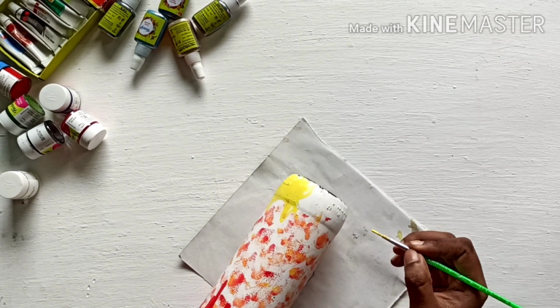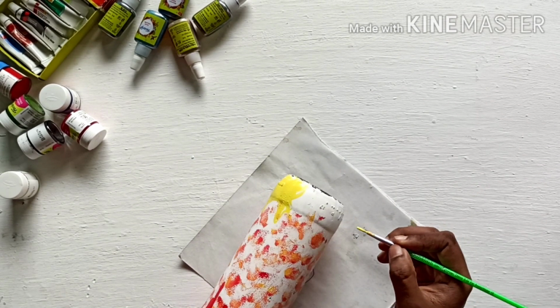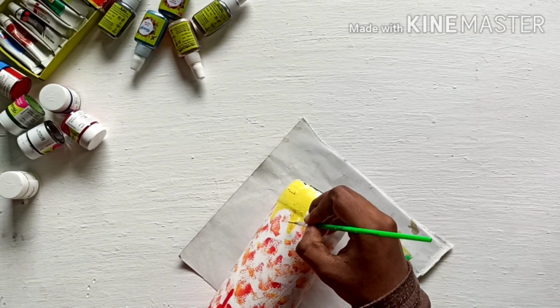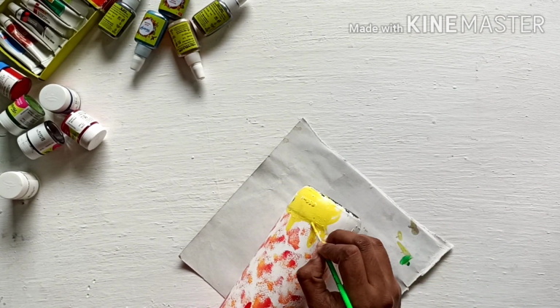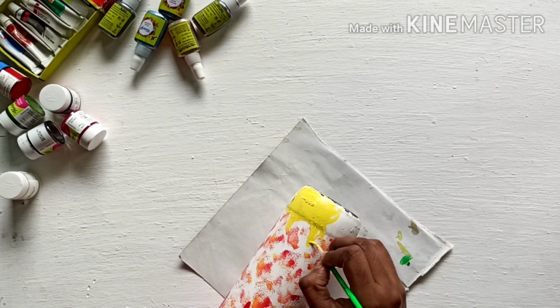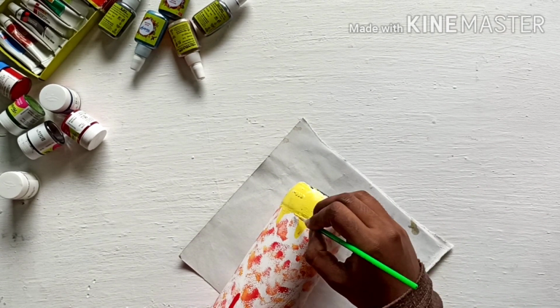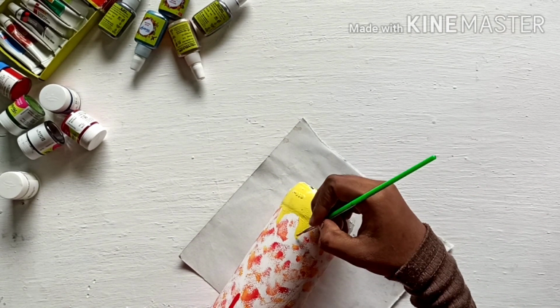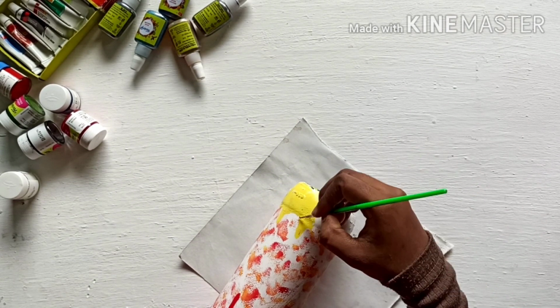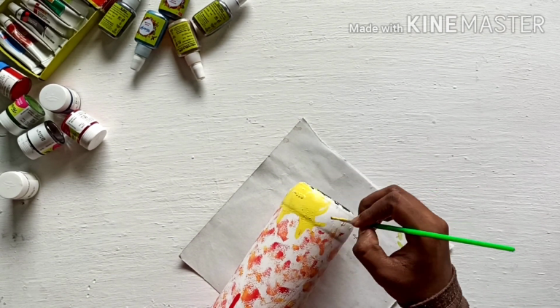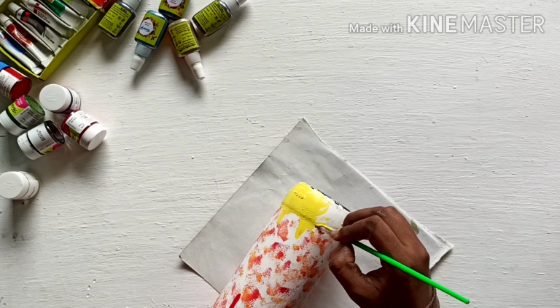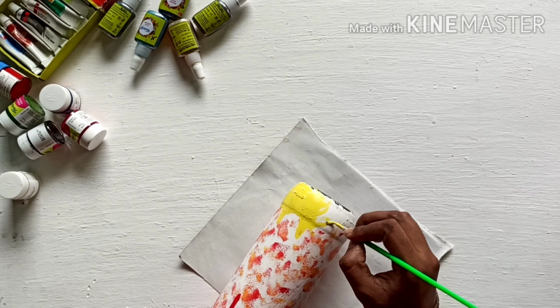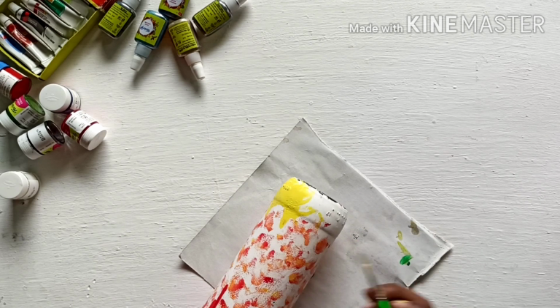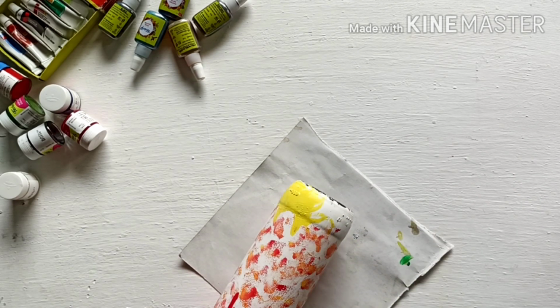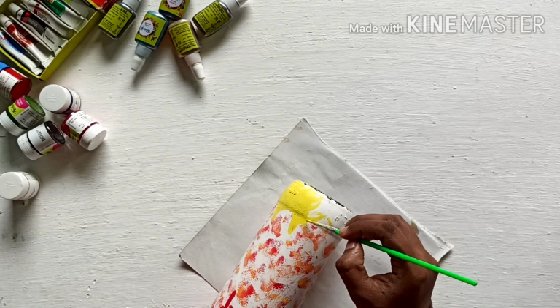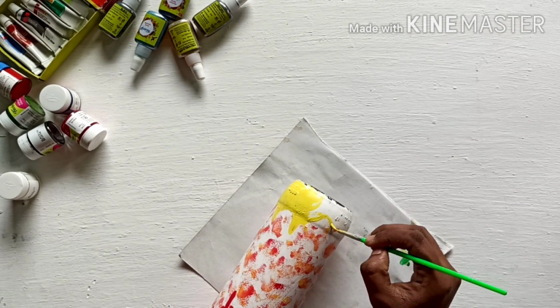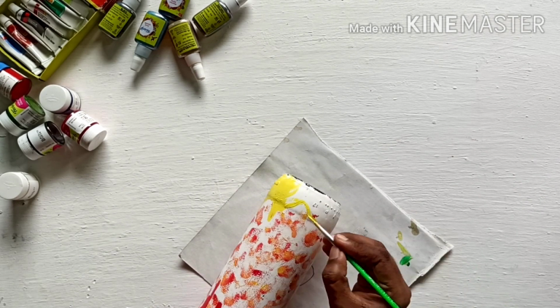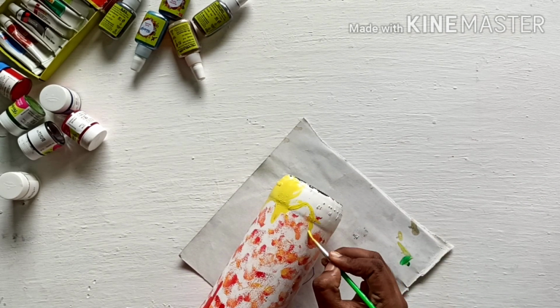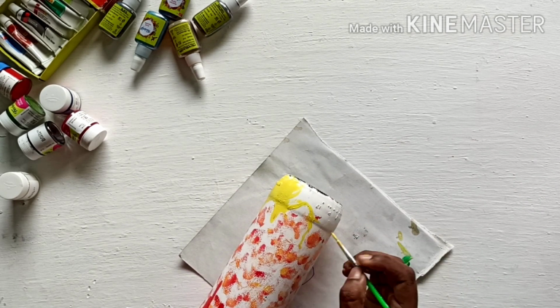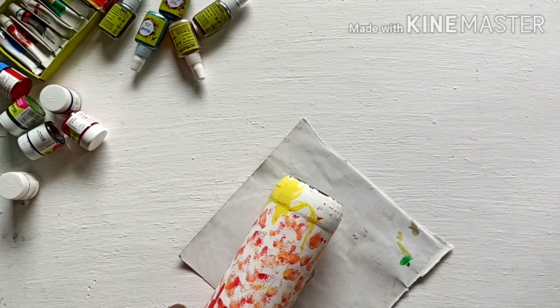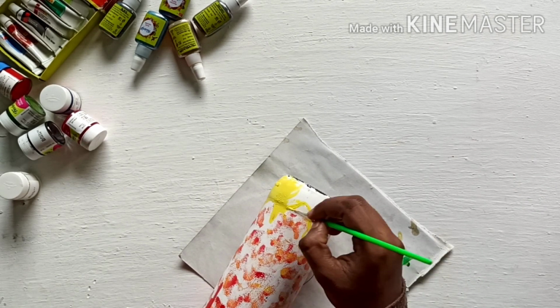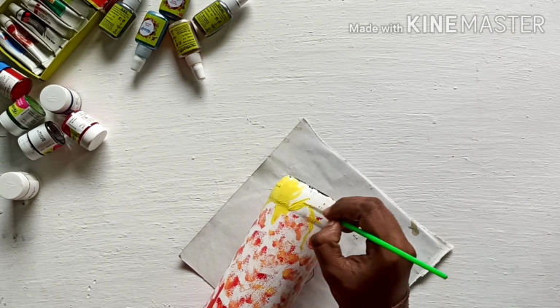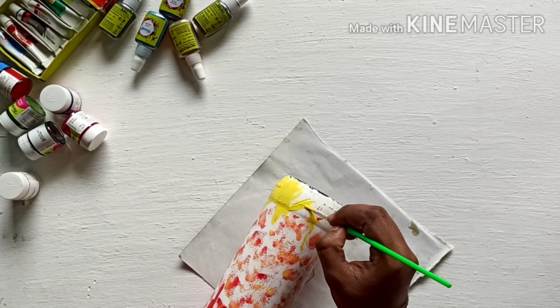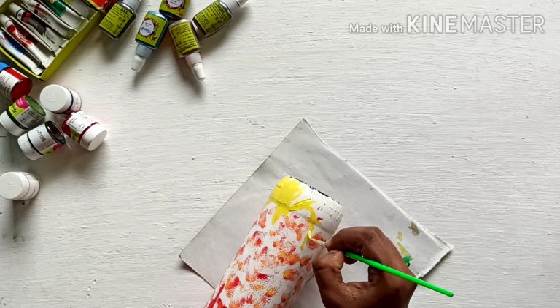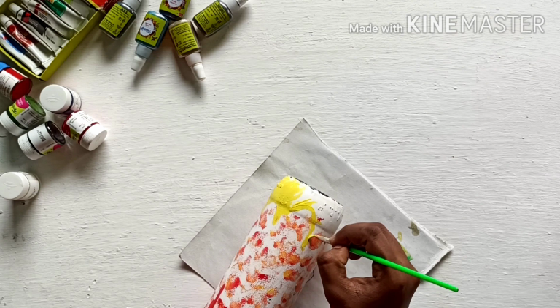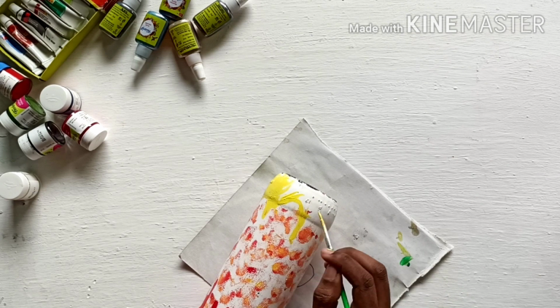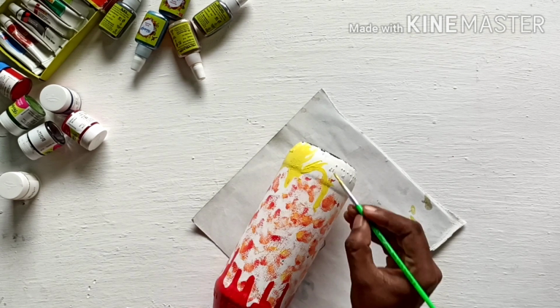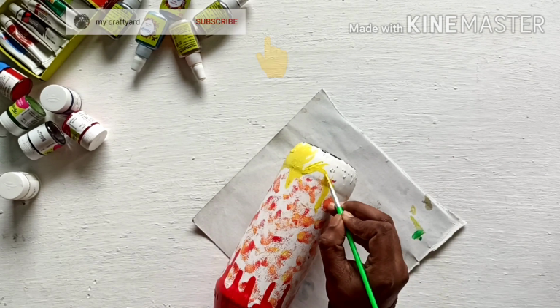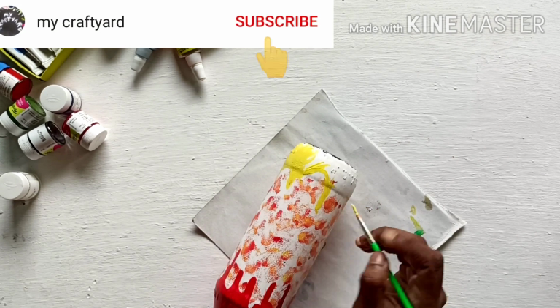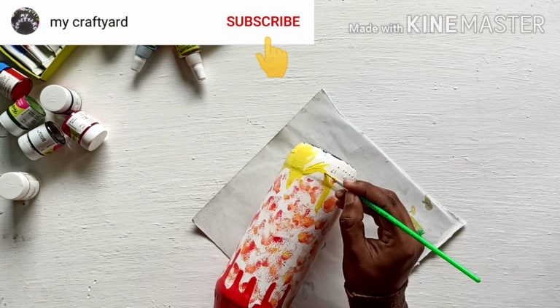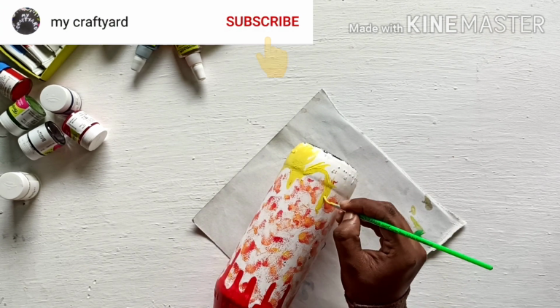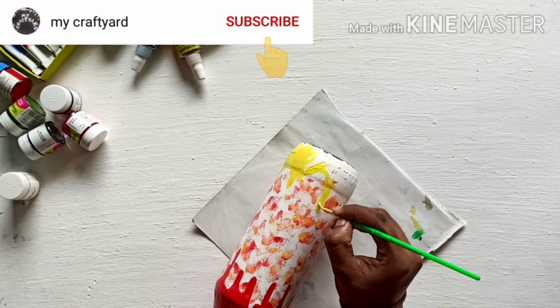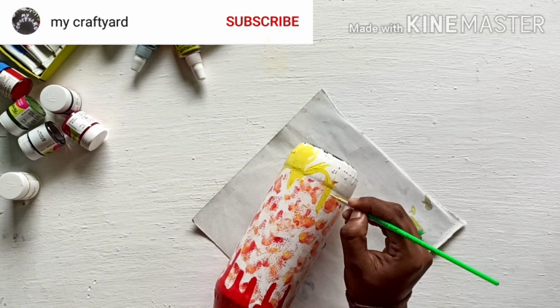I am going to show you the details. You are going to show you the red. You can't see the colors of the color. I hope you enjoyed the video.